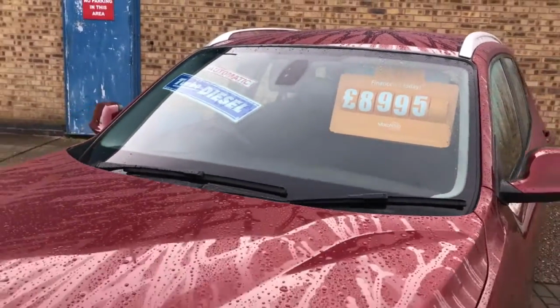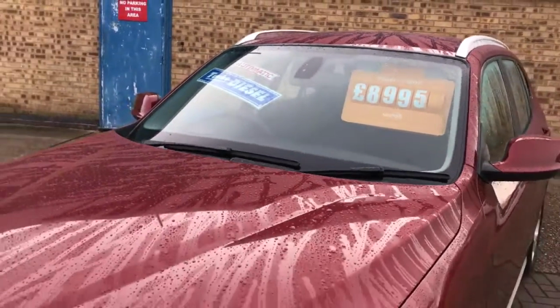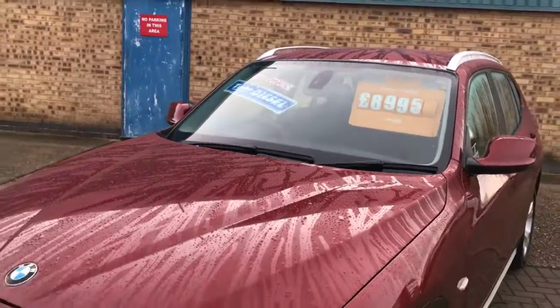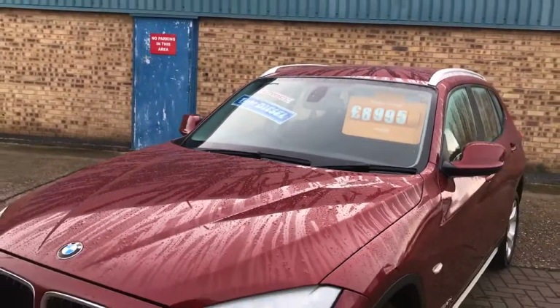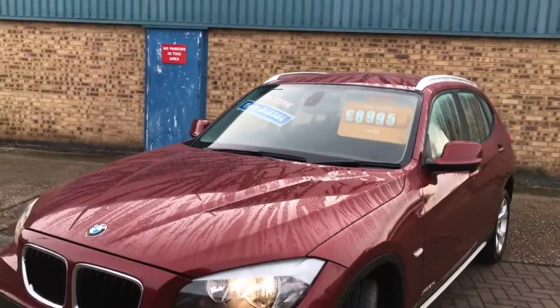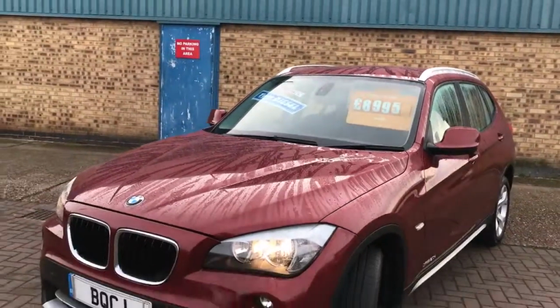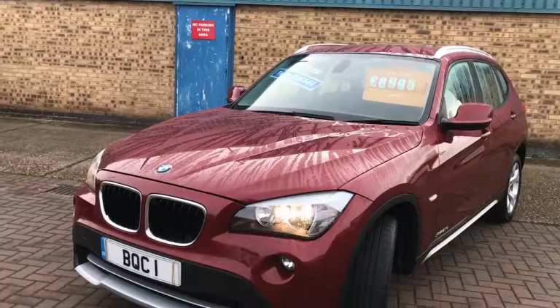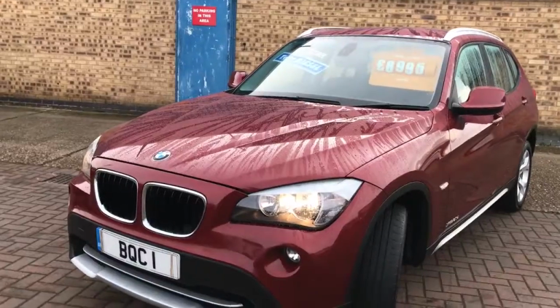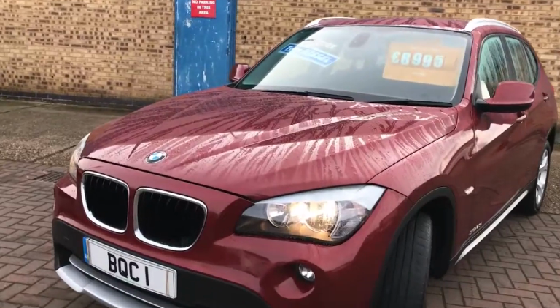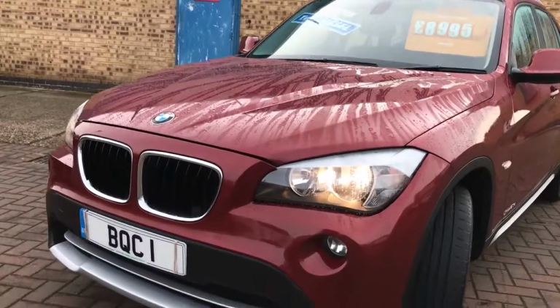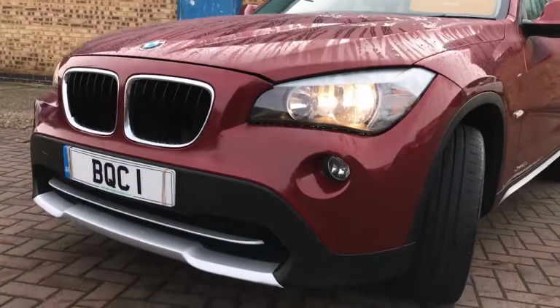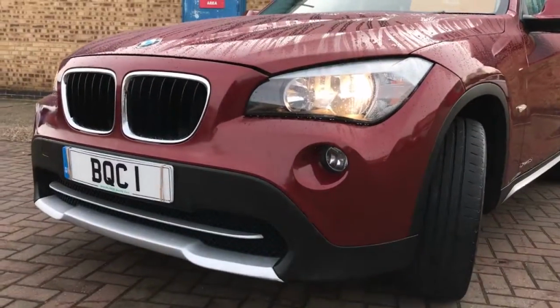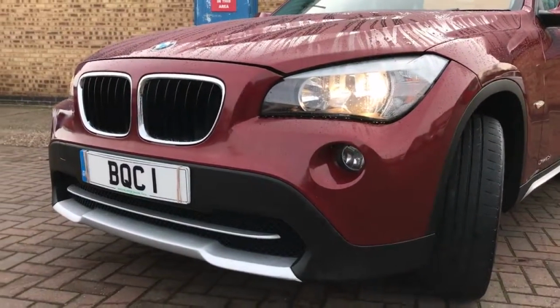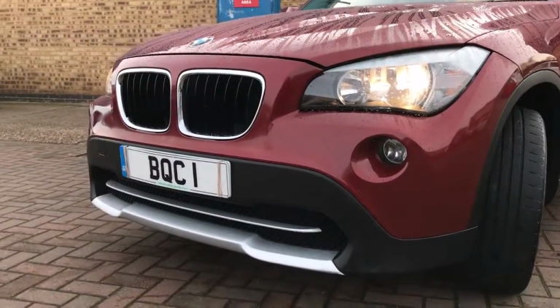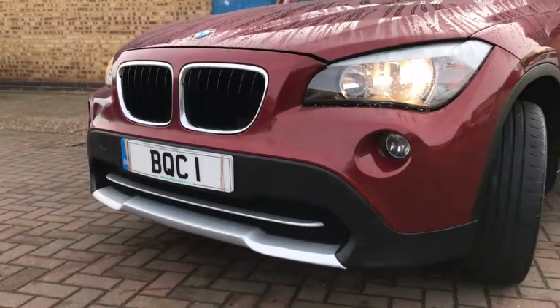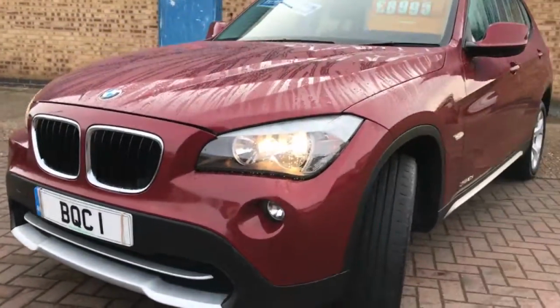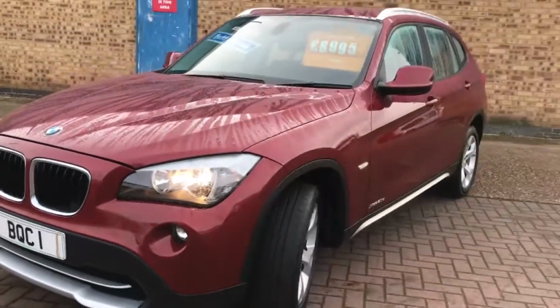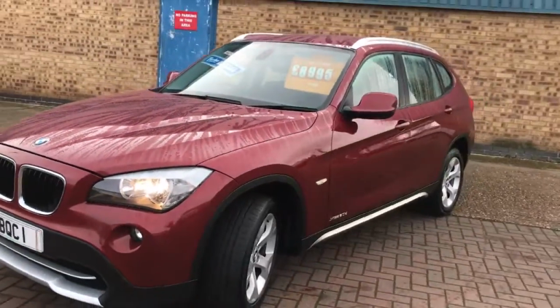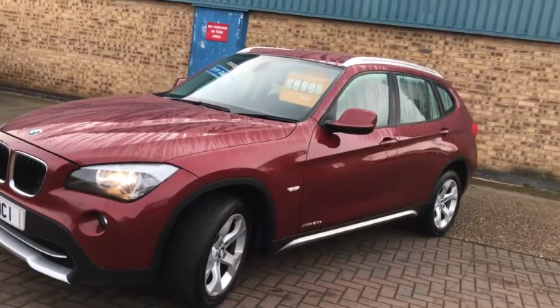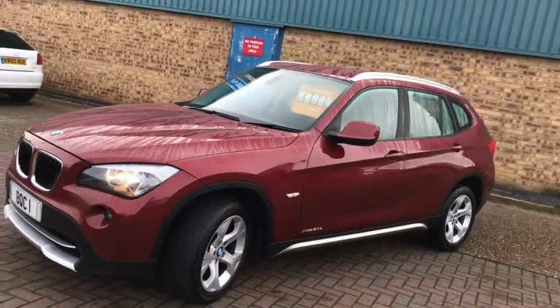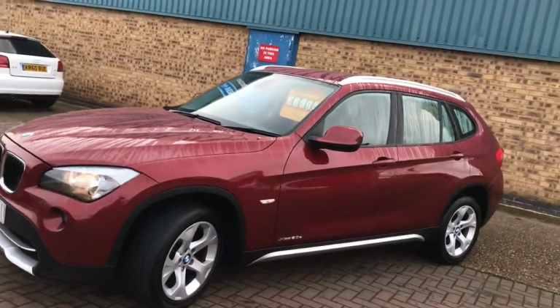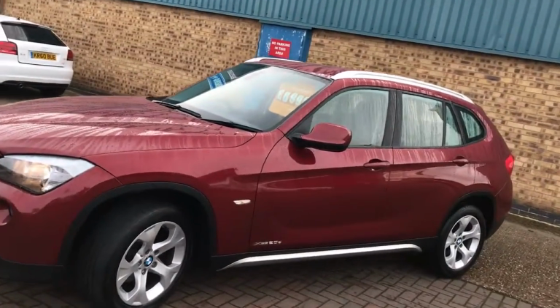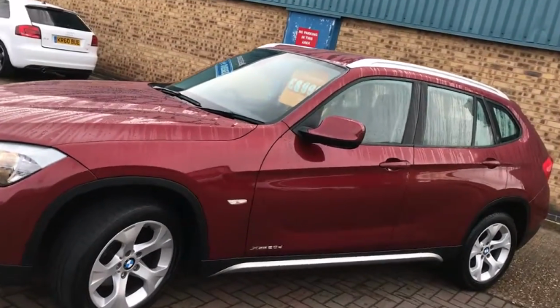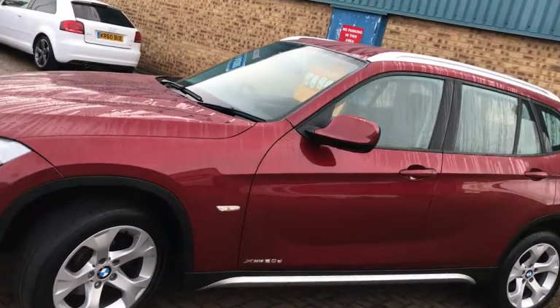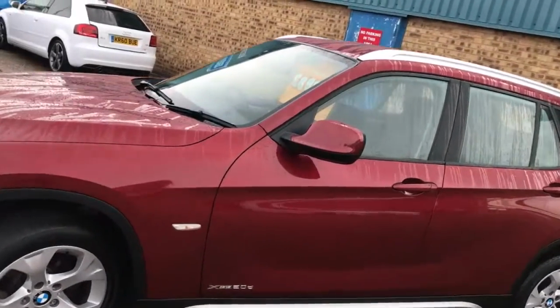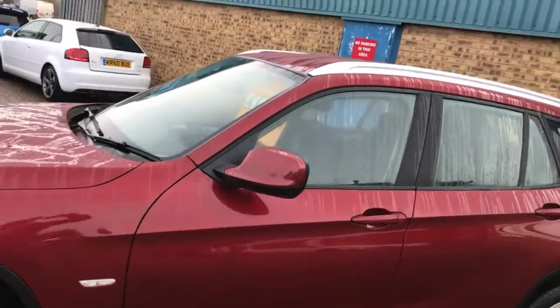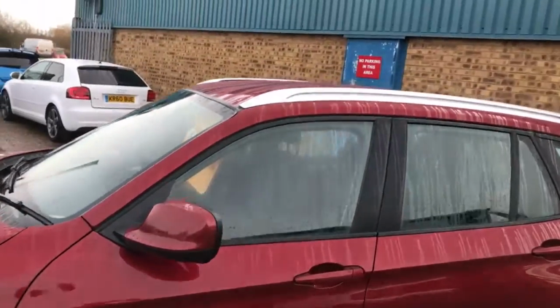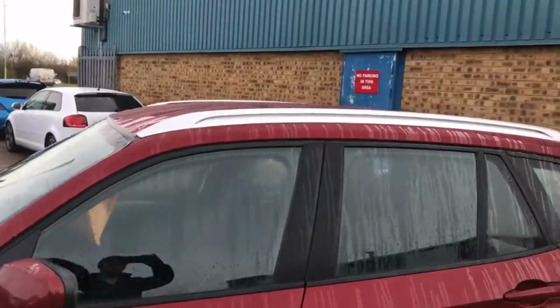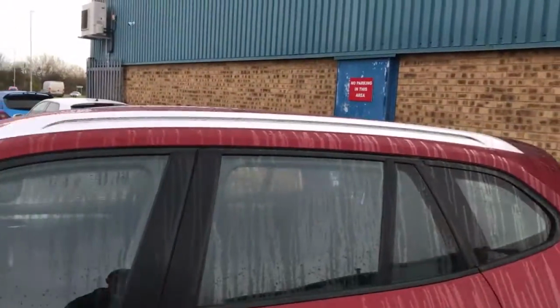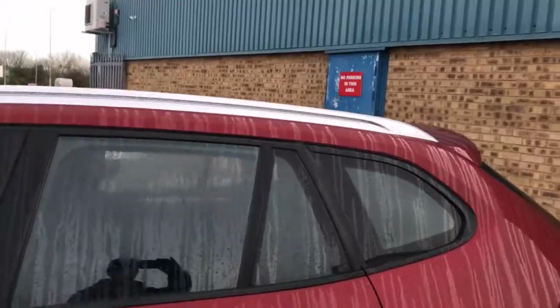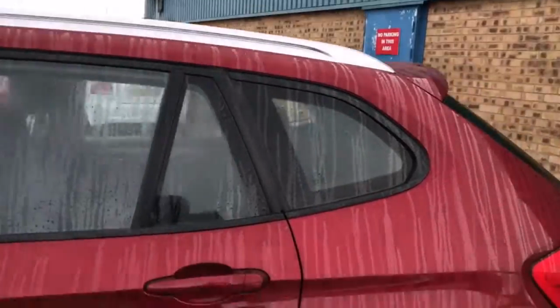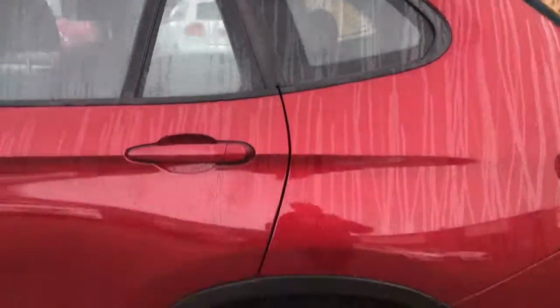It's finished in vermilion red metallic. It's got automatic headlights, front fog lights, chrome running at the bottom of the doors and also on the roof bars. 17-inch alloy wheels.